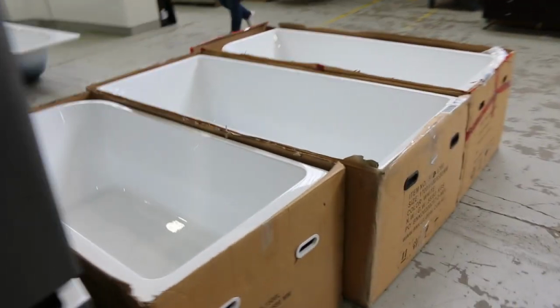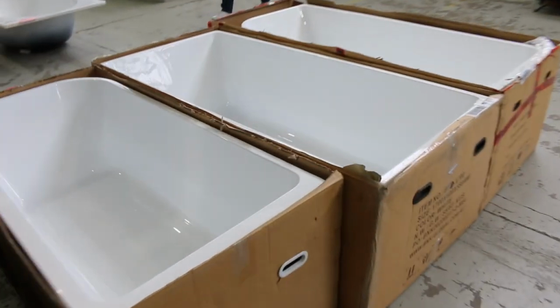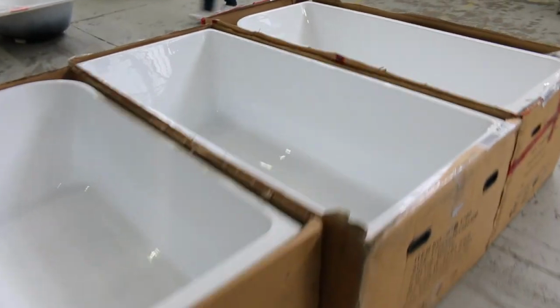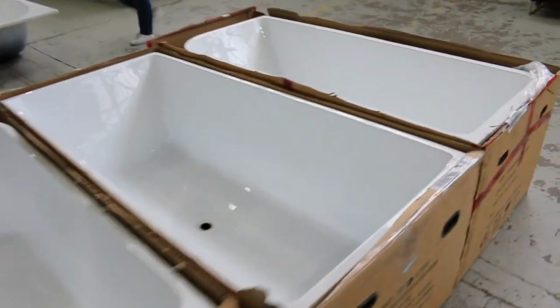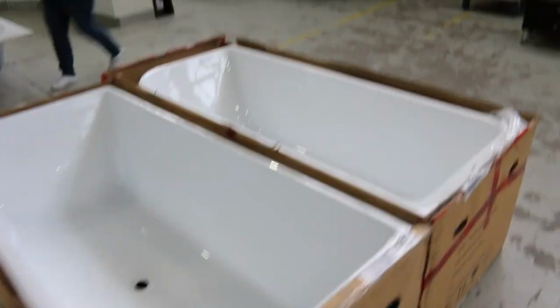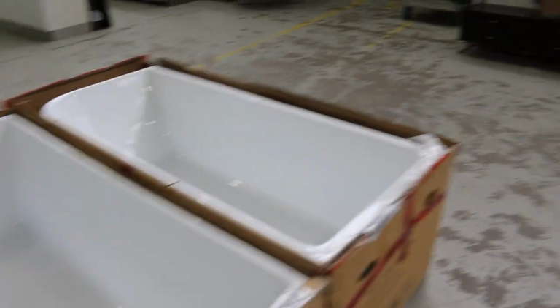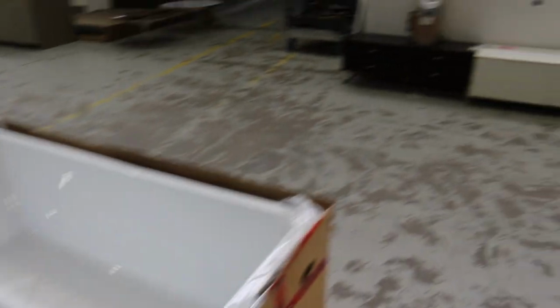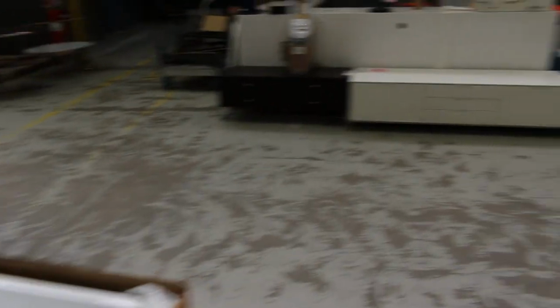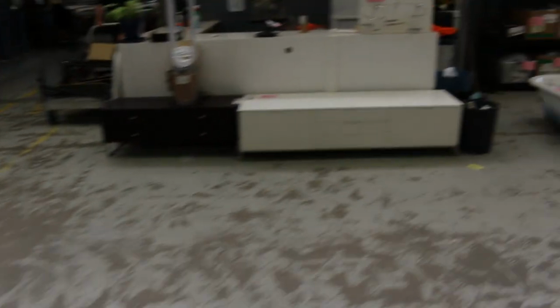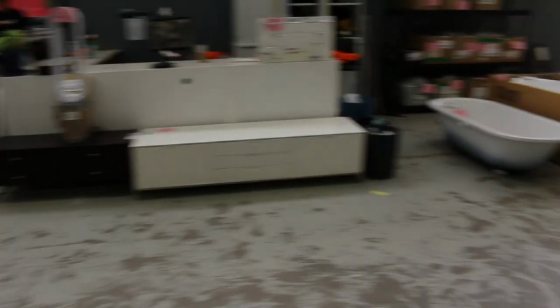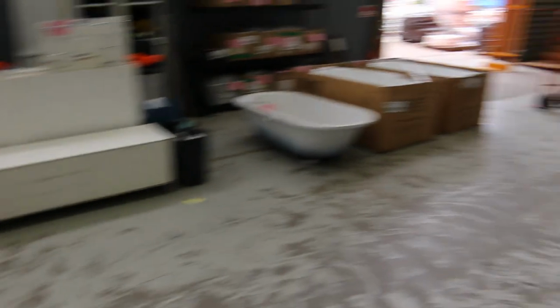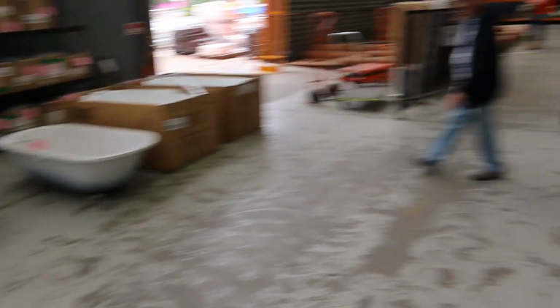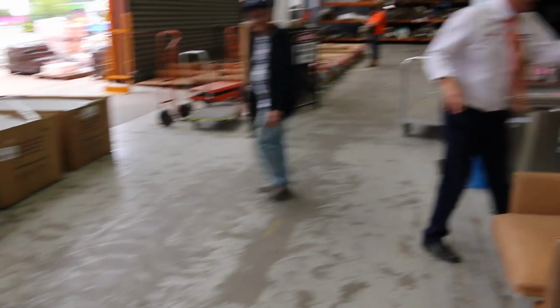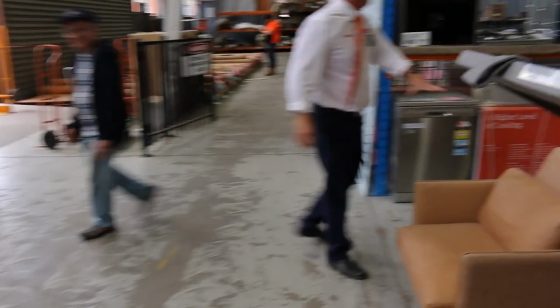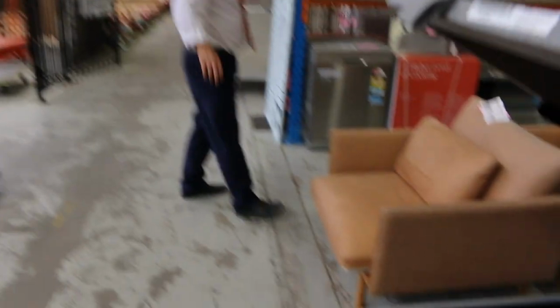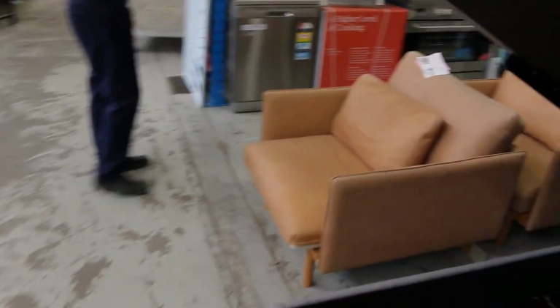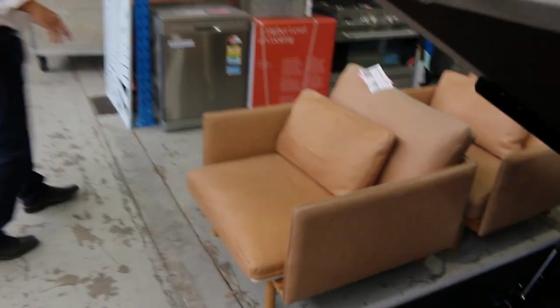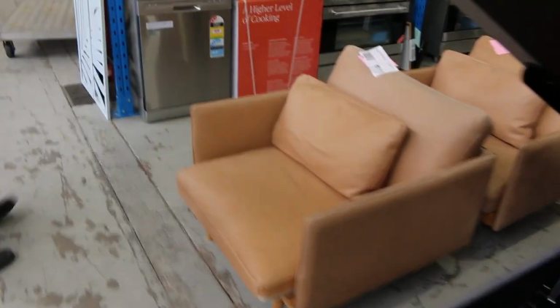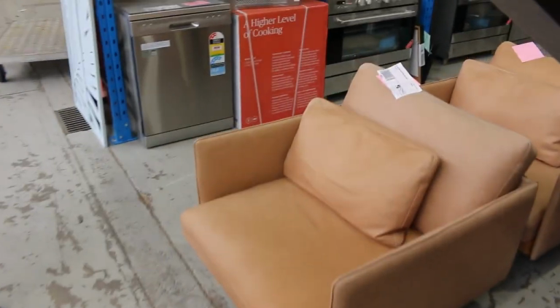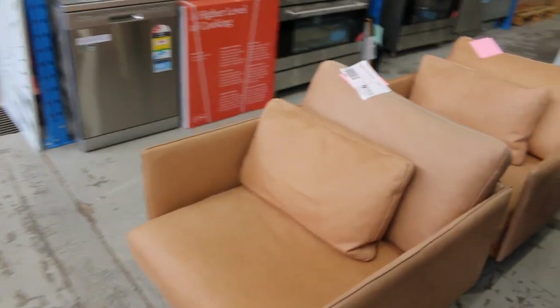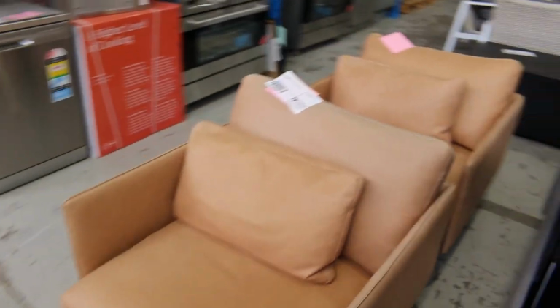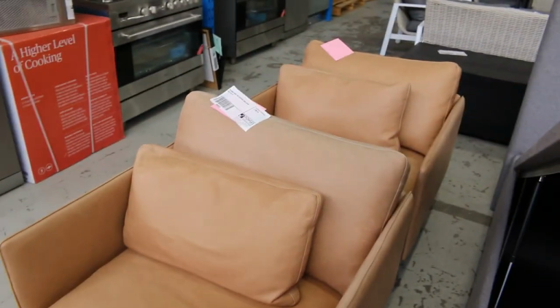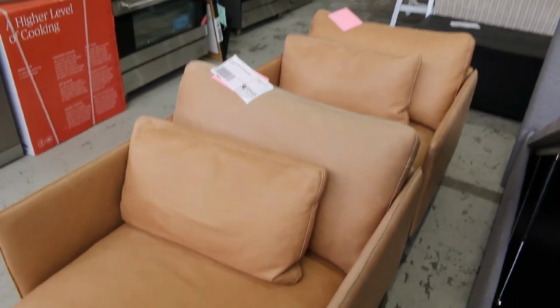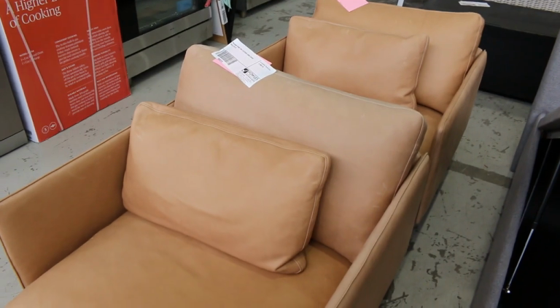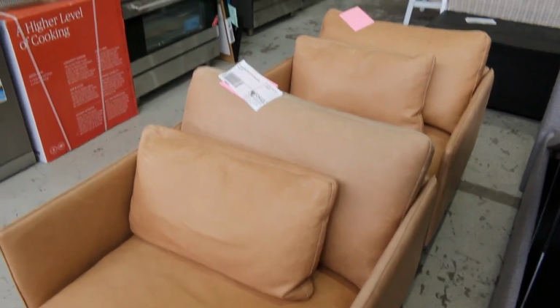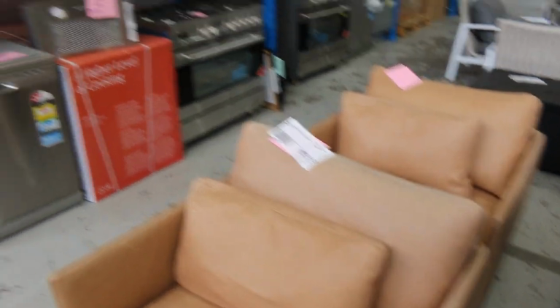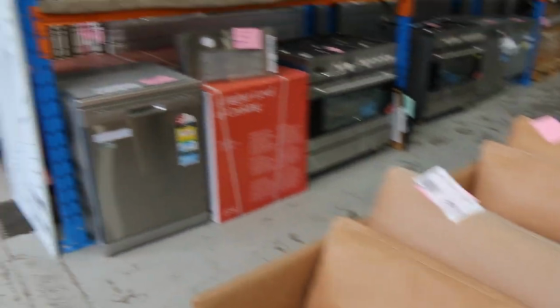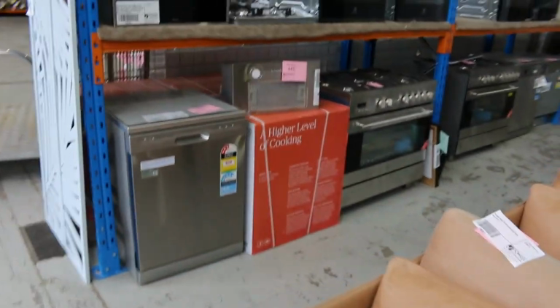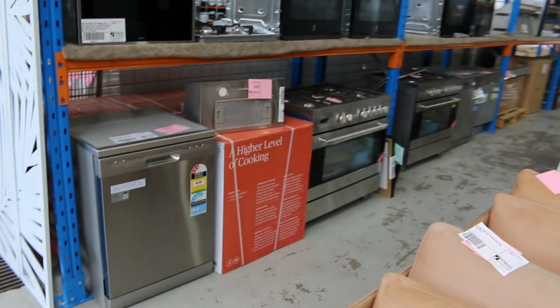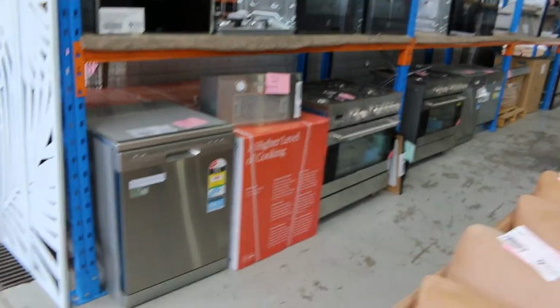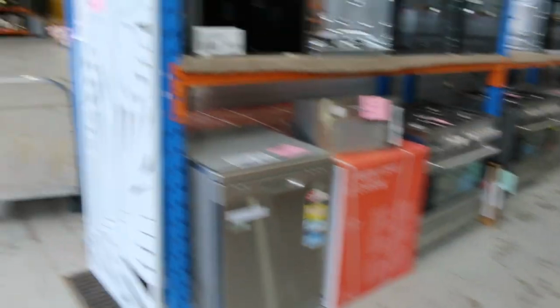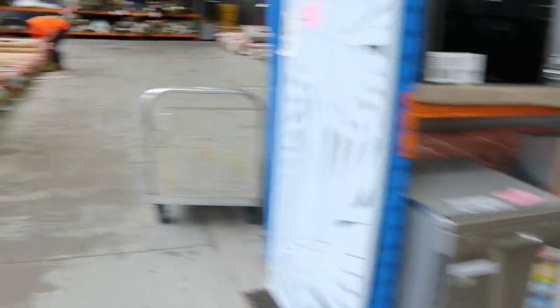More freestanding bathtubs and a little bit more ex-hire furniture on the right. There are some beautiful secondhand tan leather armchairs - they're on reserve and they'll go well. Someone will really enjoy getting those.